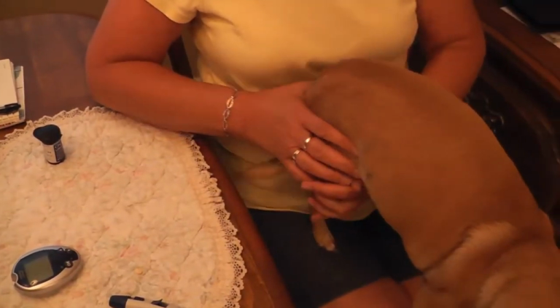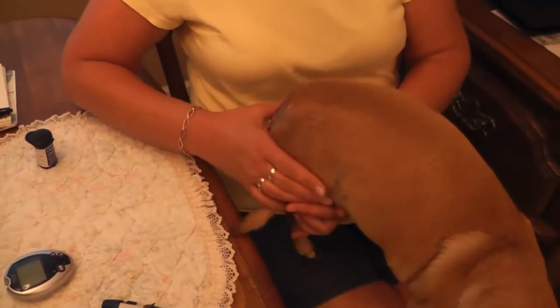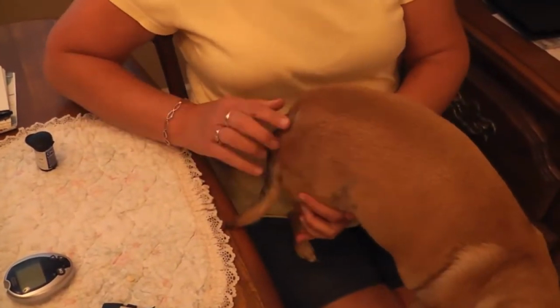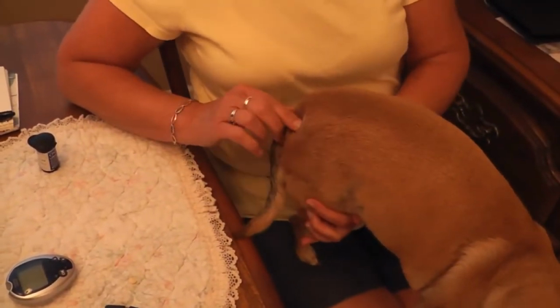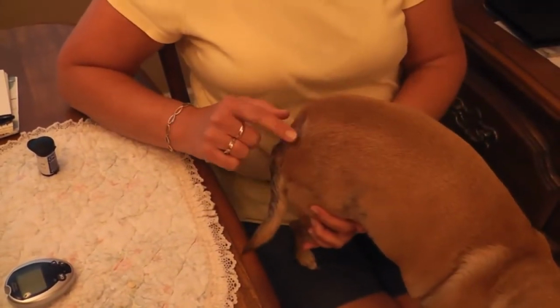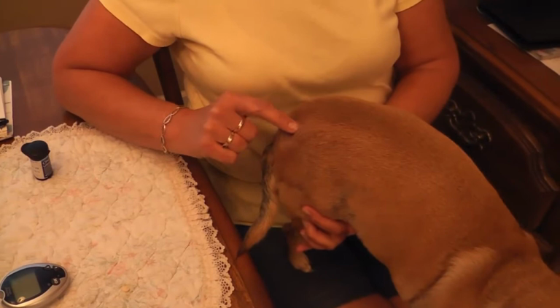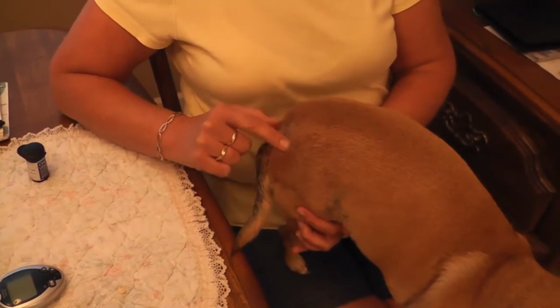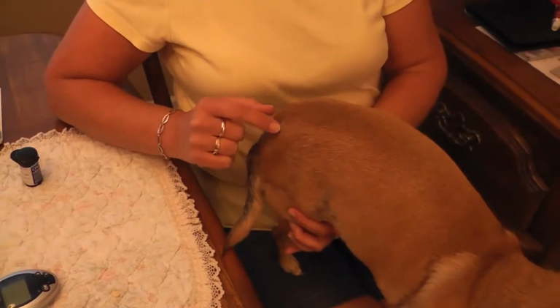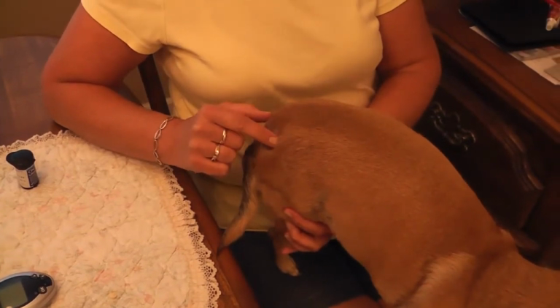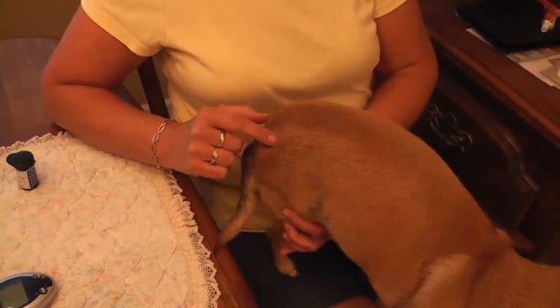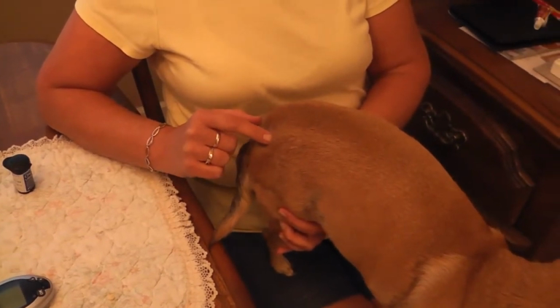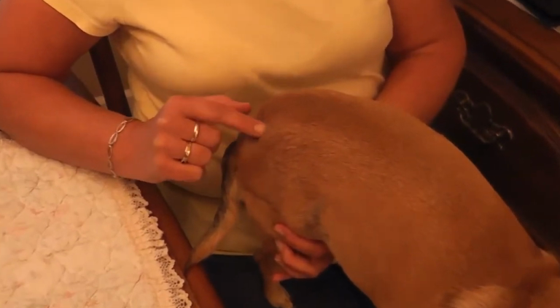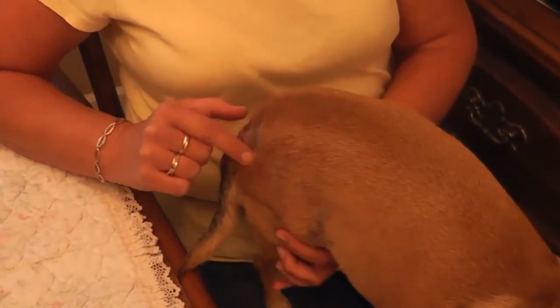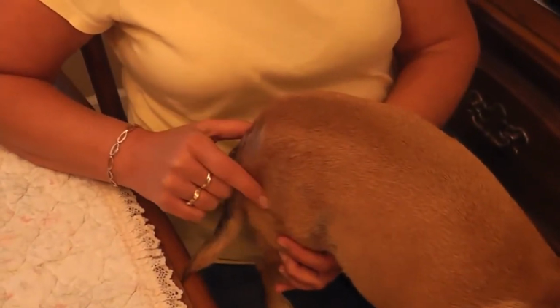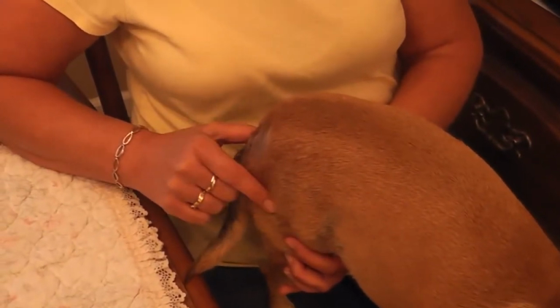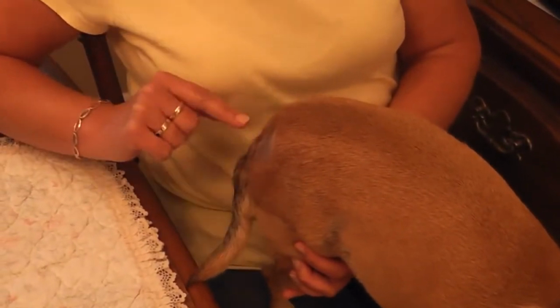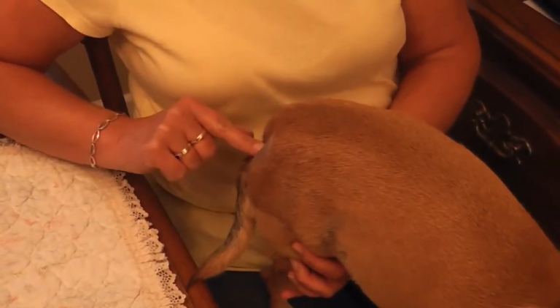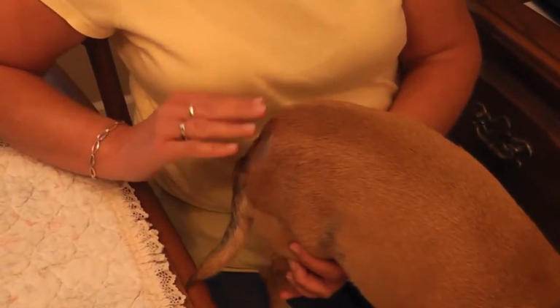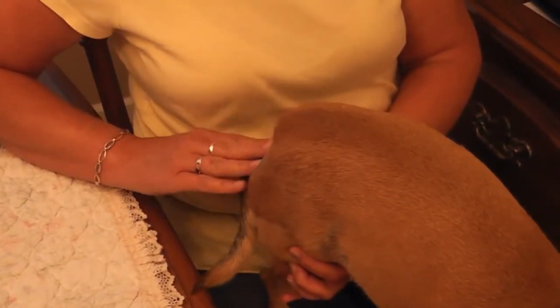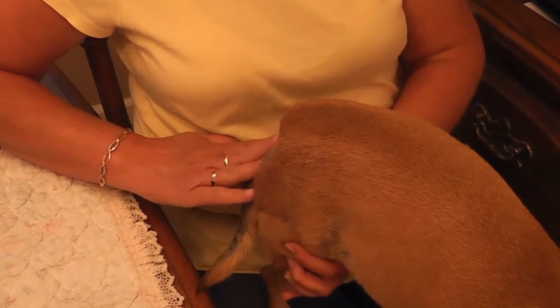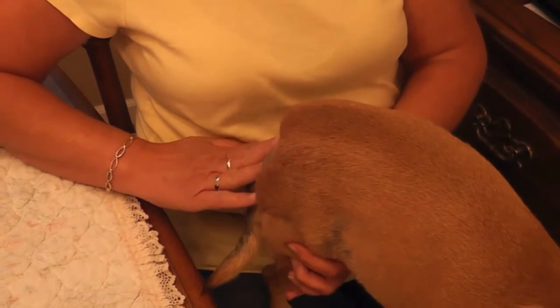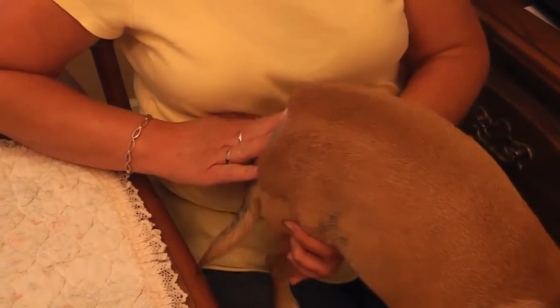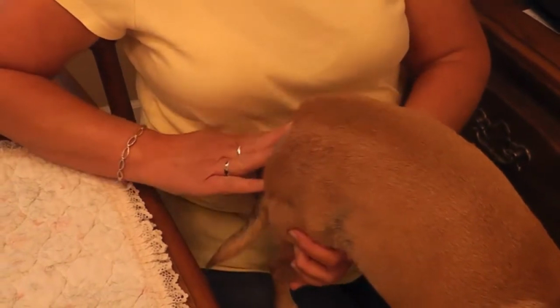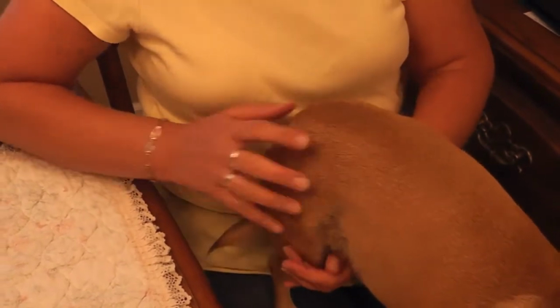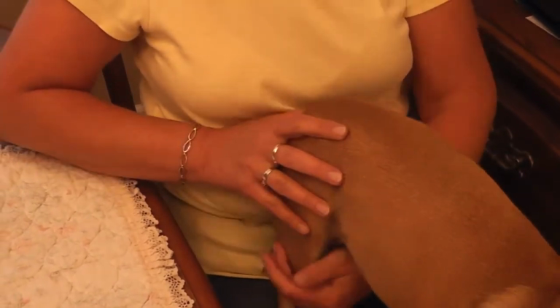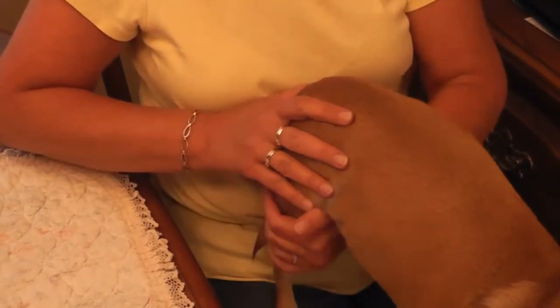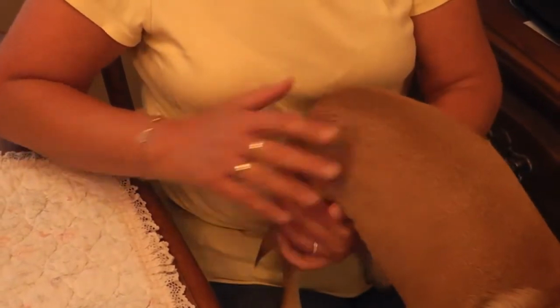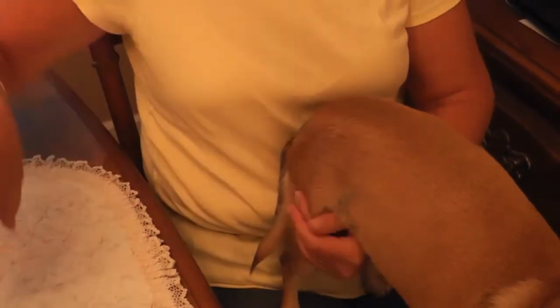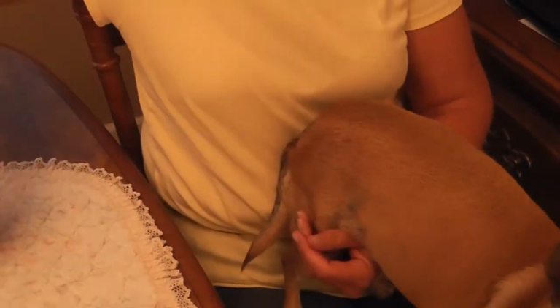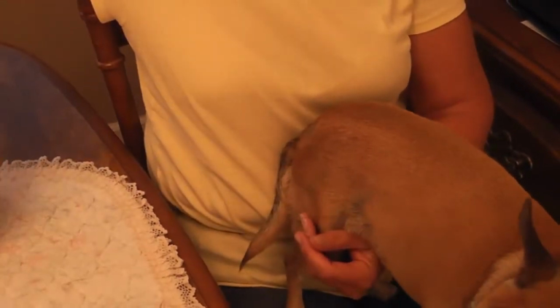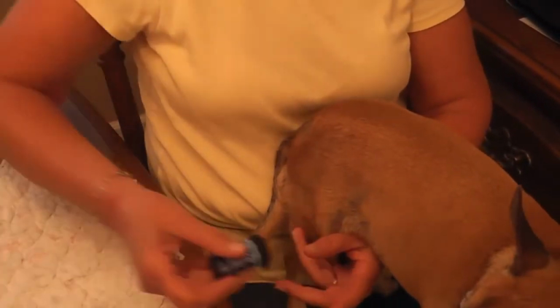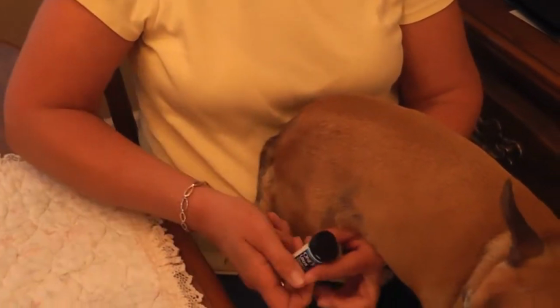There's a little area on her butt shaved right here on the side, just to the right of the base of her tail. Don't pay attention to this — she's chewed on it from her allergies.